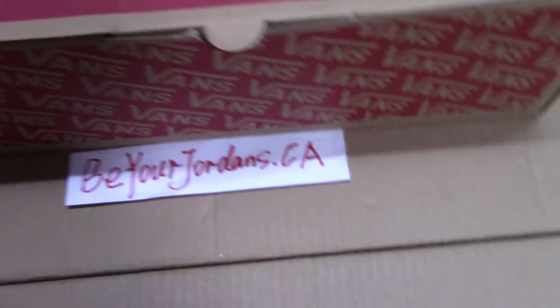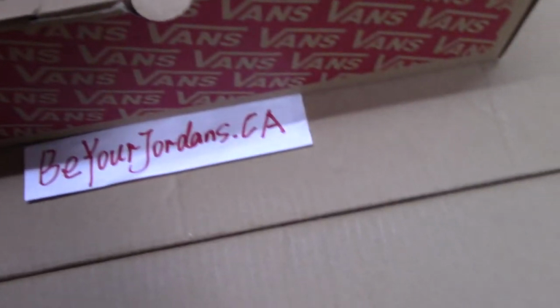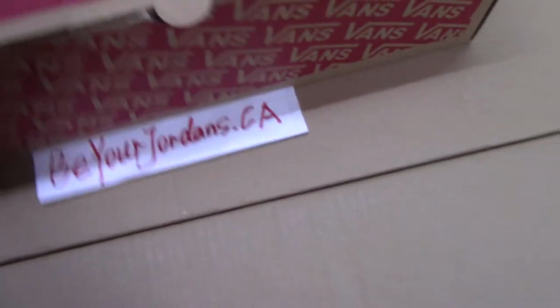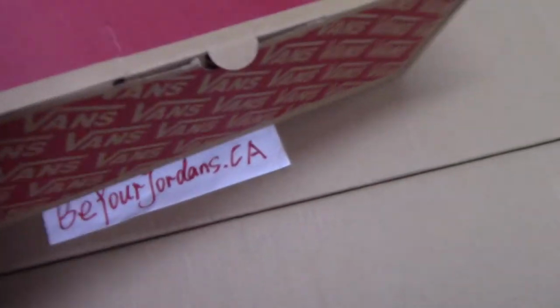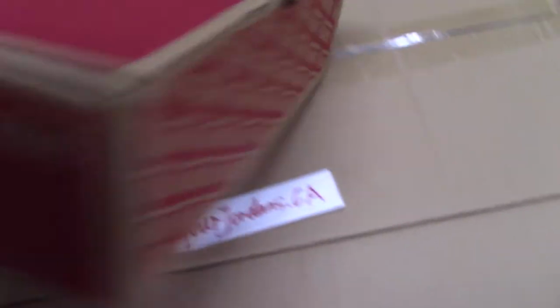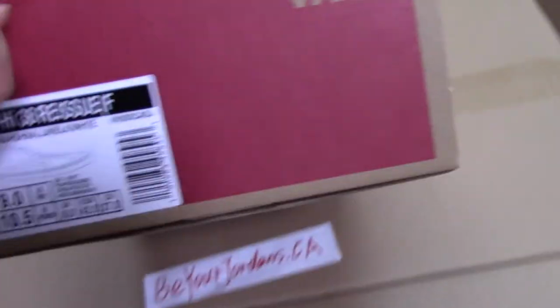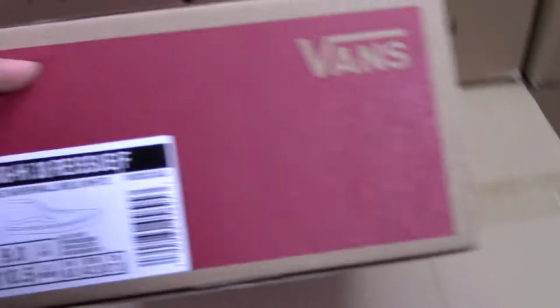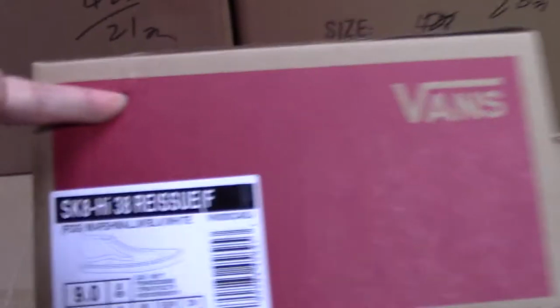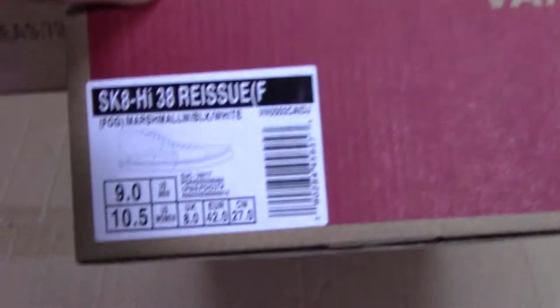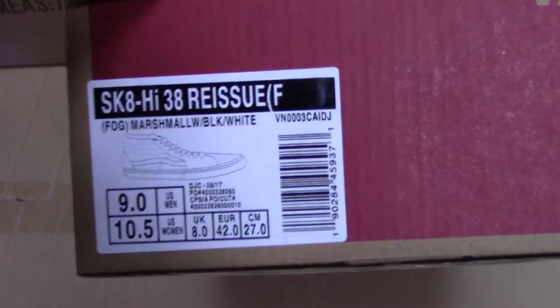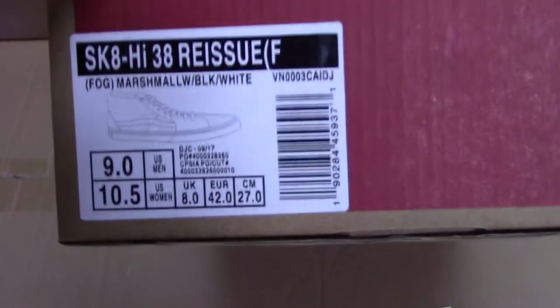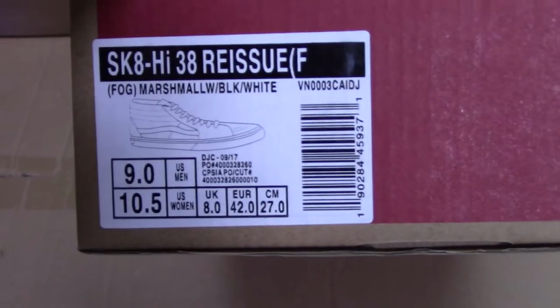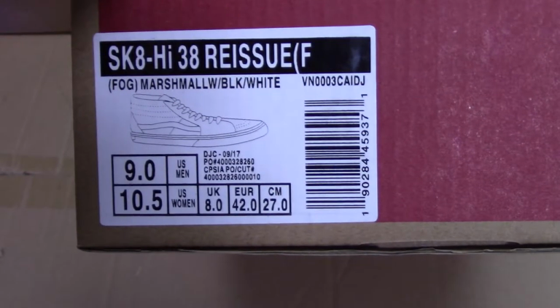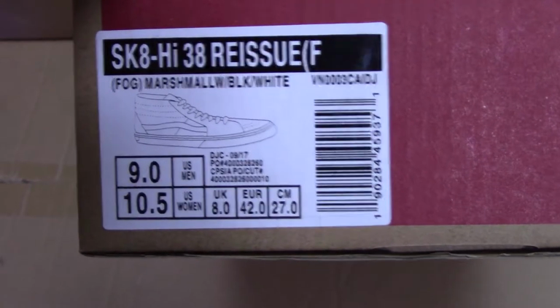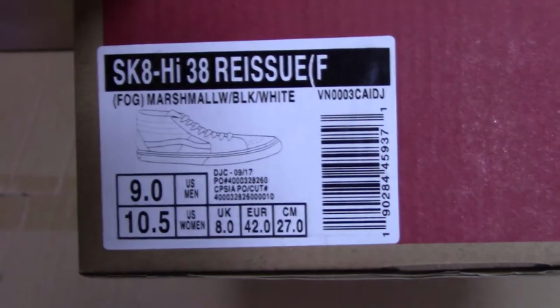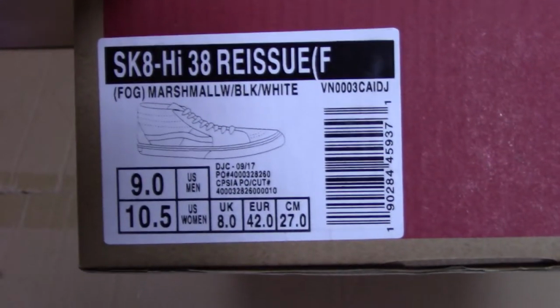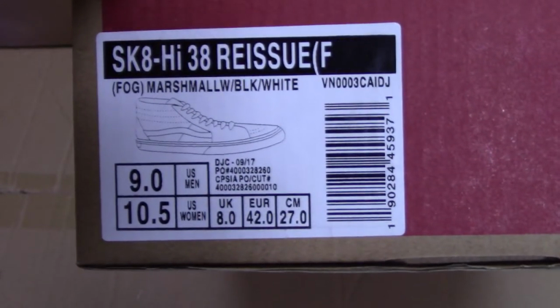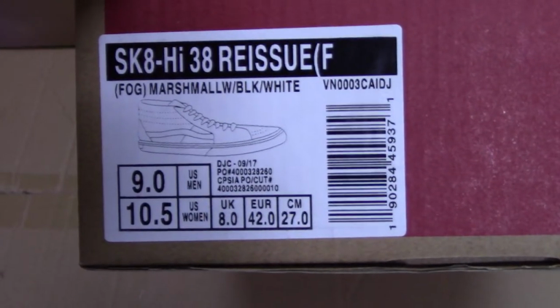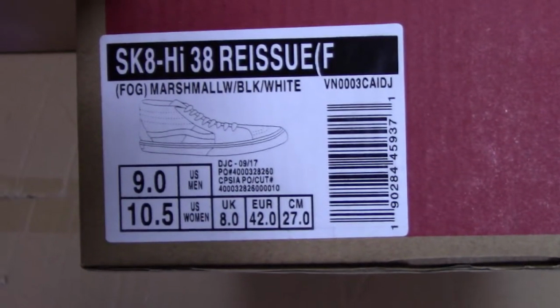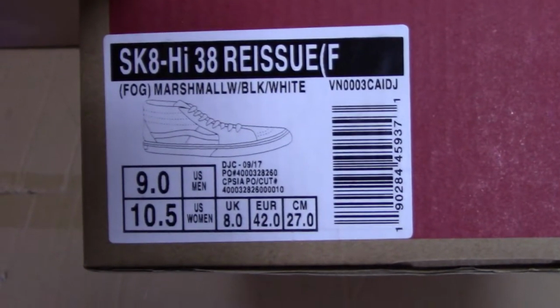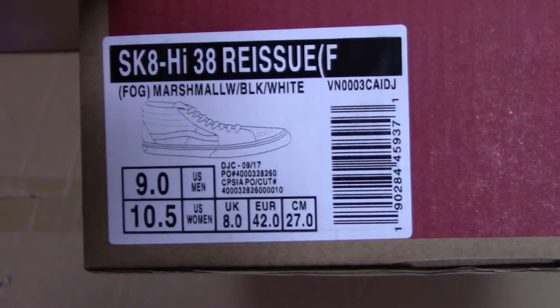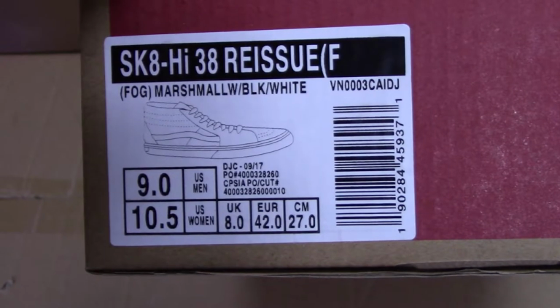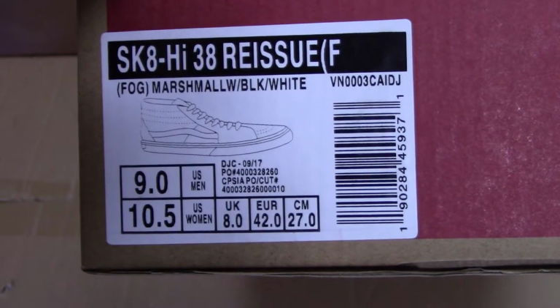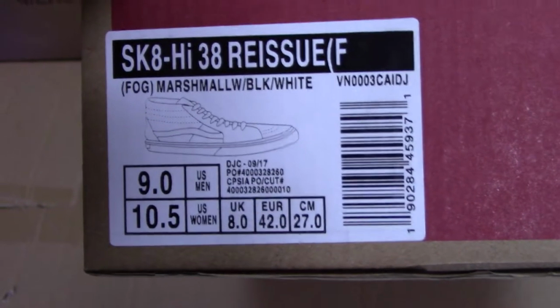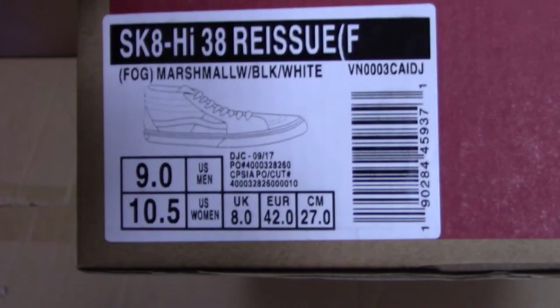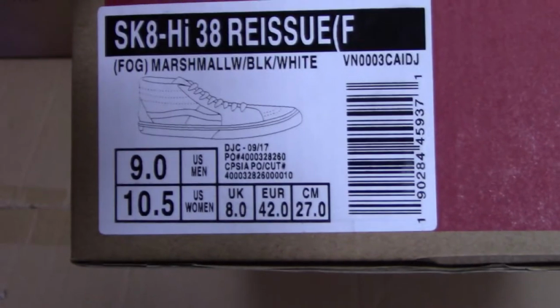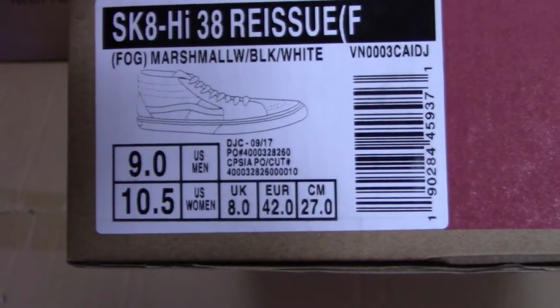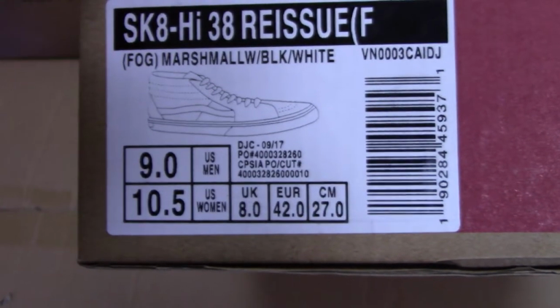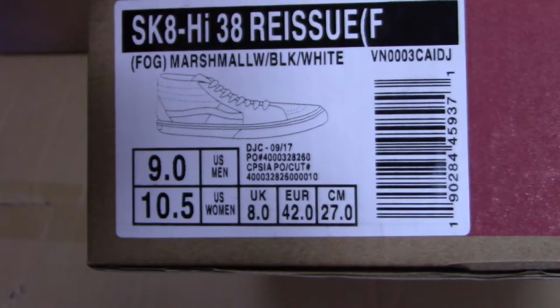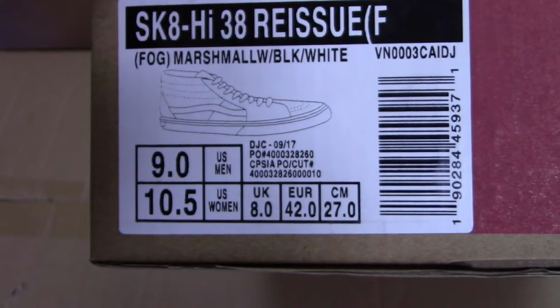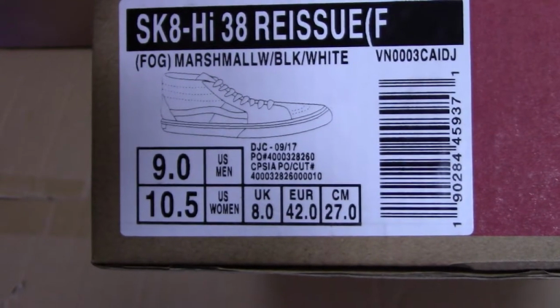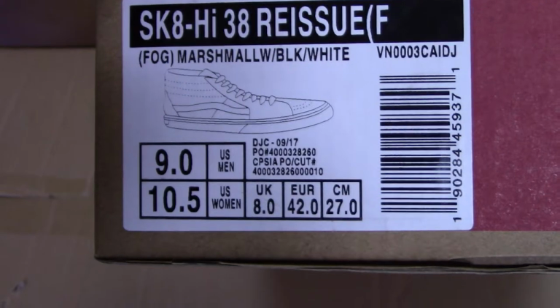Now let me show the side tag. You can see the name of the shoes here: Skyhine 38 Rishun. And the pictures — these are just the shoes I want to show today.